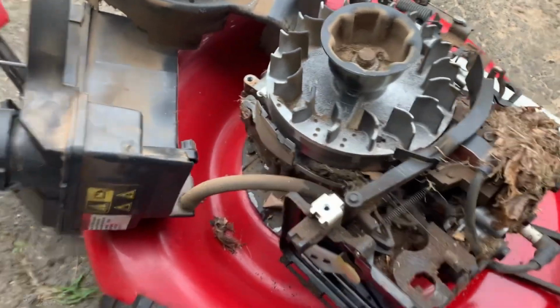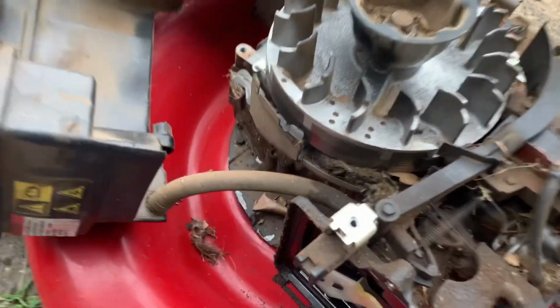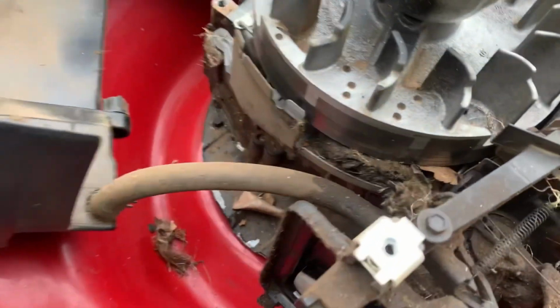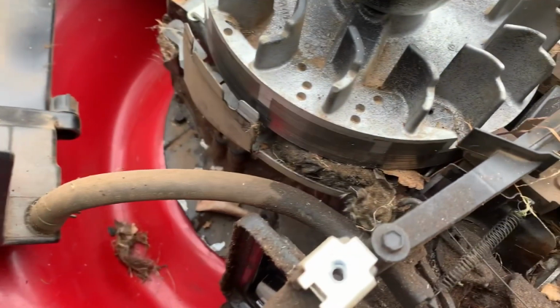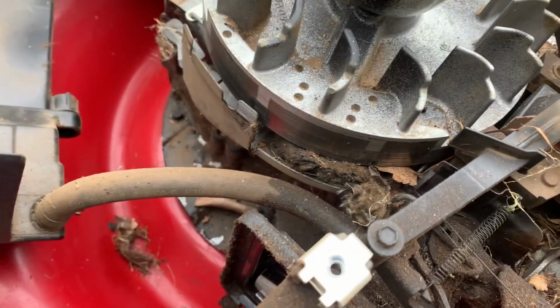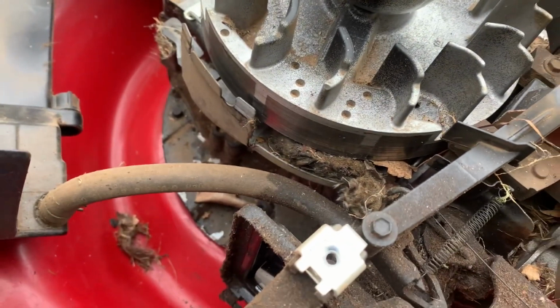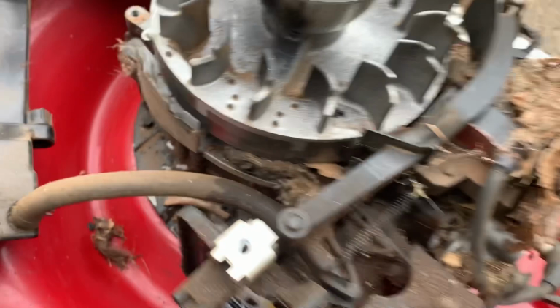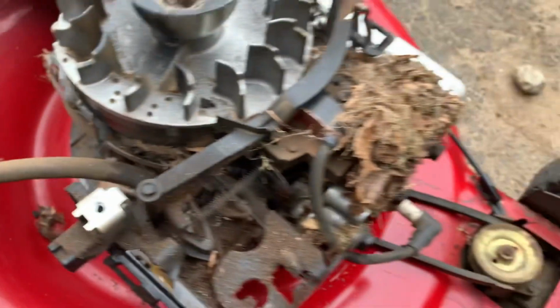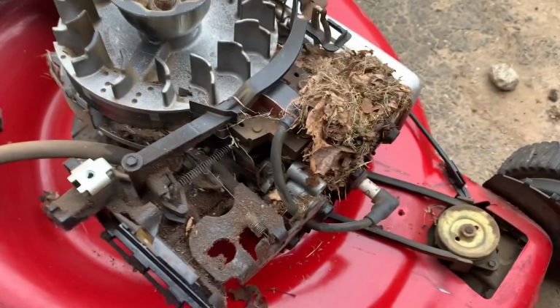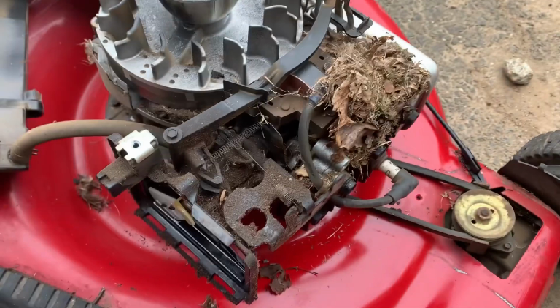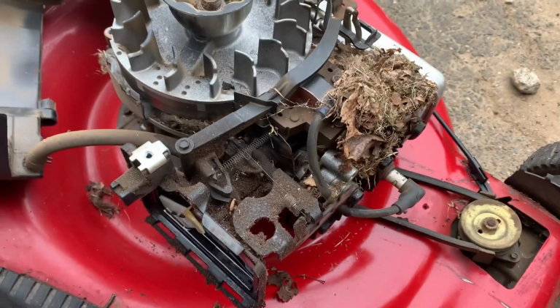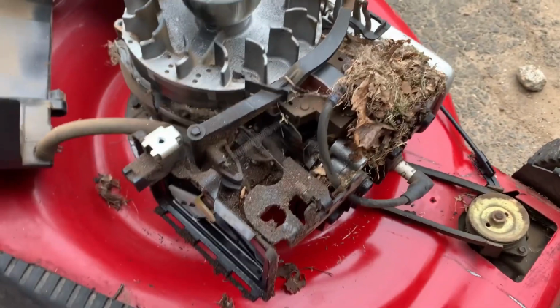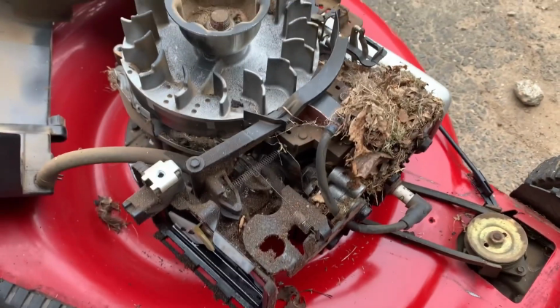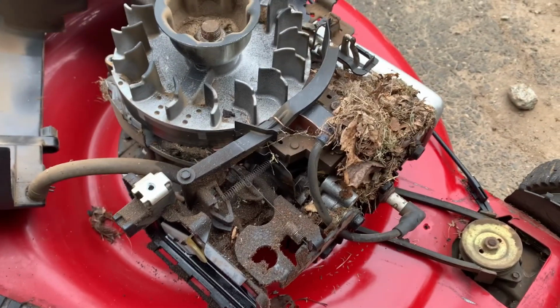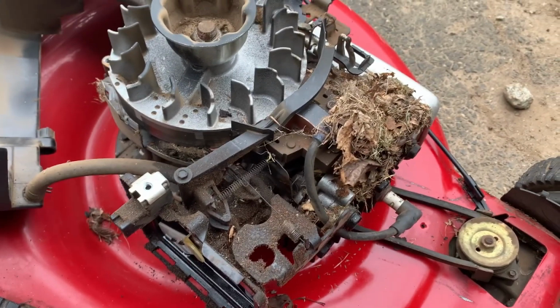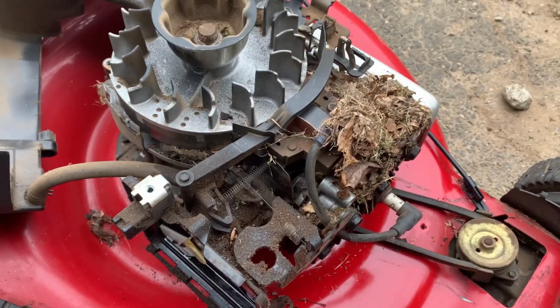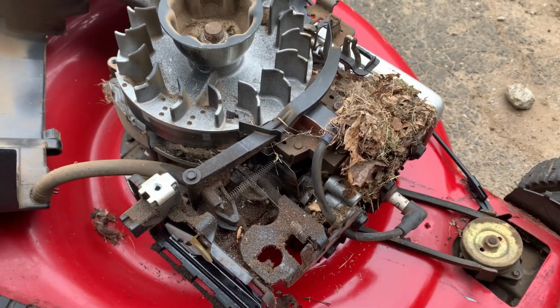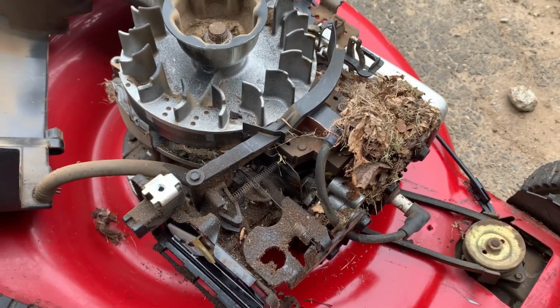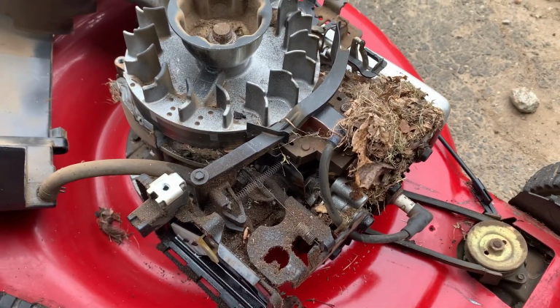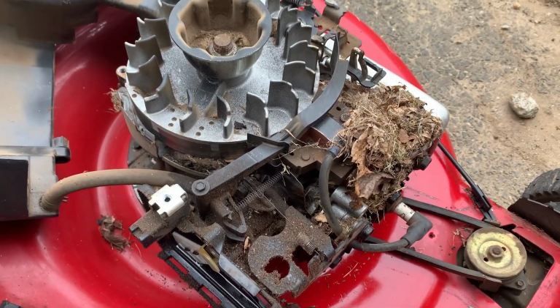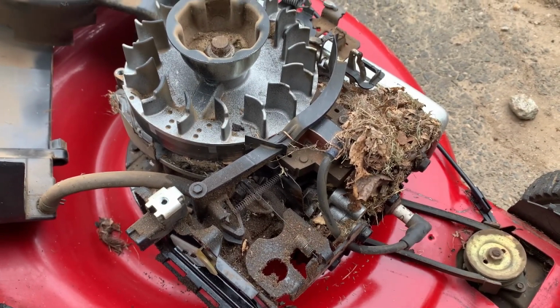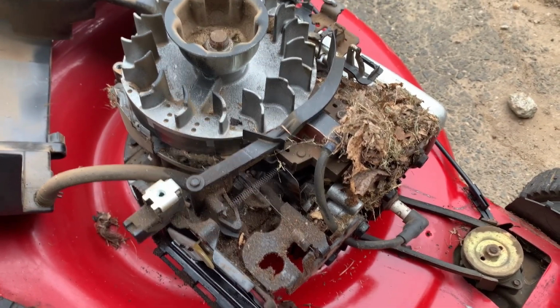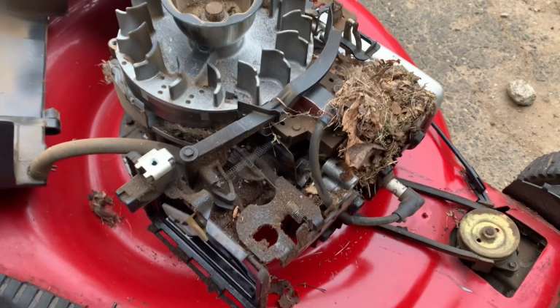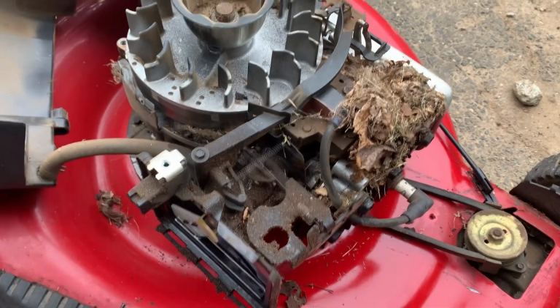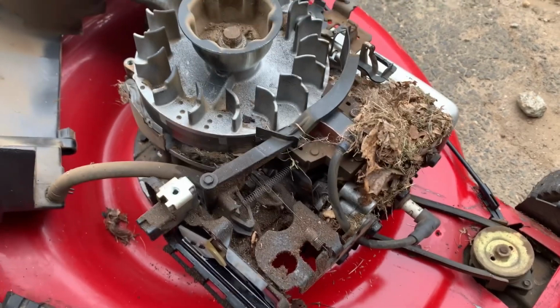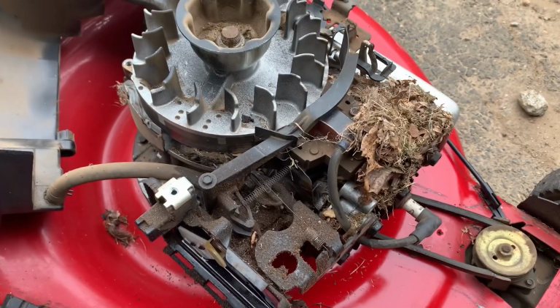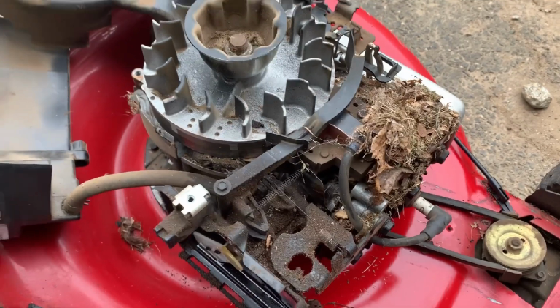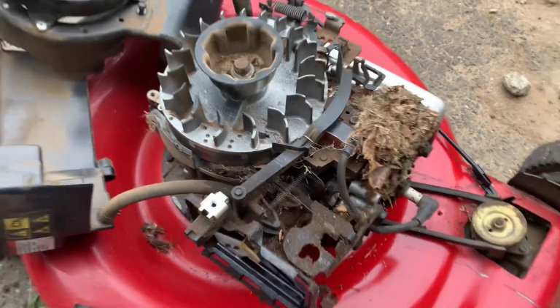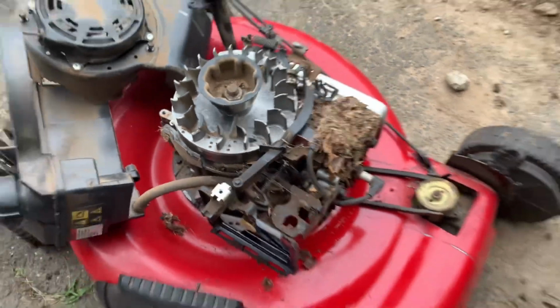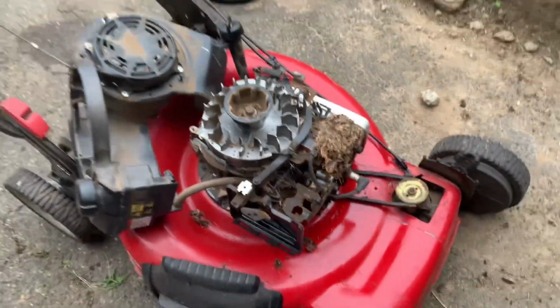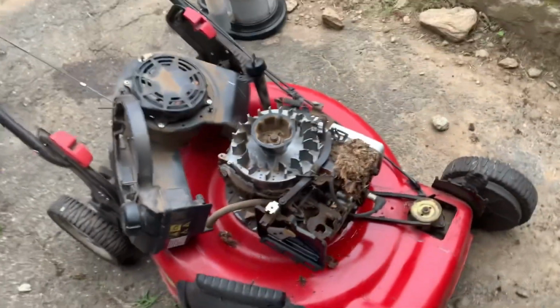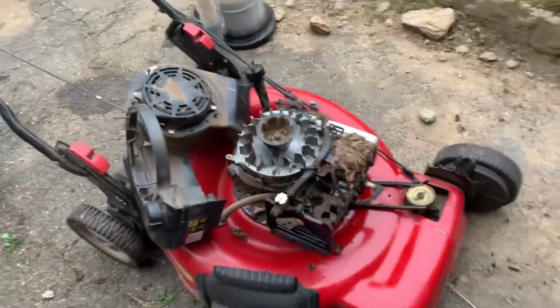The mice go in there and make a nice nest. But let me get a mask and some gloves, take all that stuff out of there, blow it out, and we'll start it back up in a few minutes. We'll be right back.